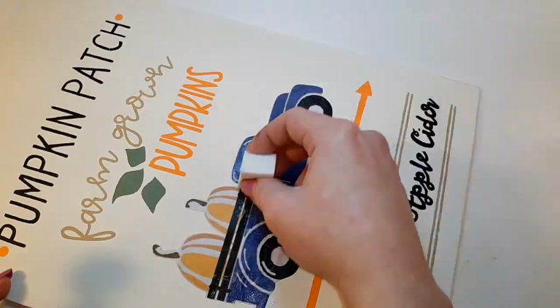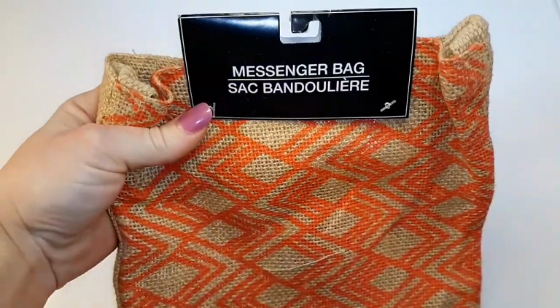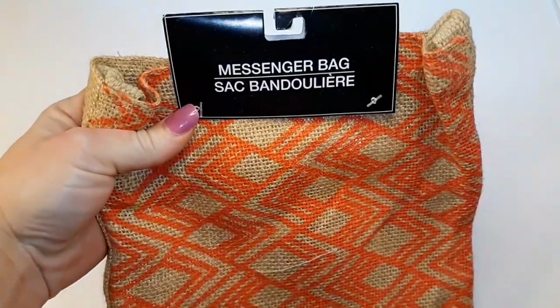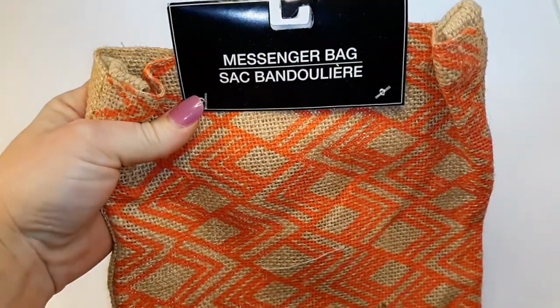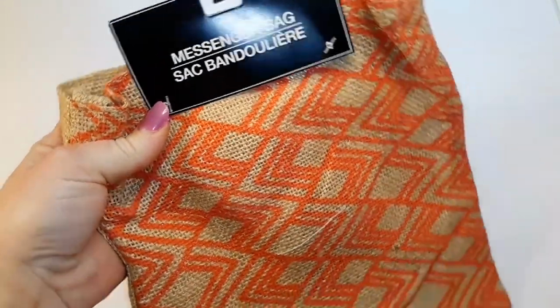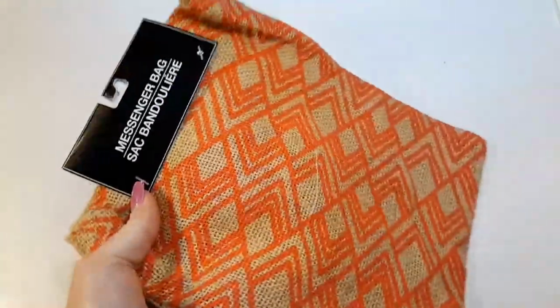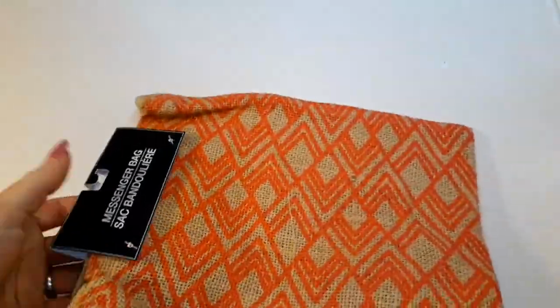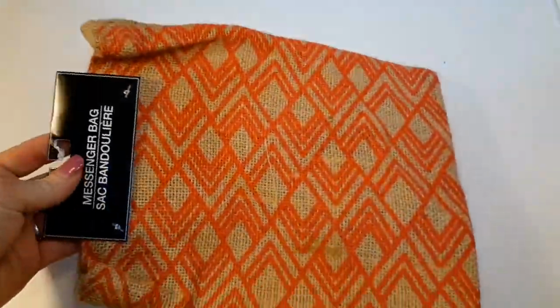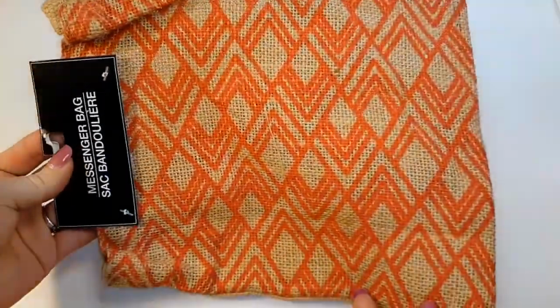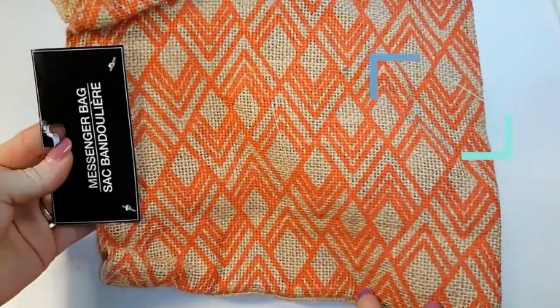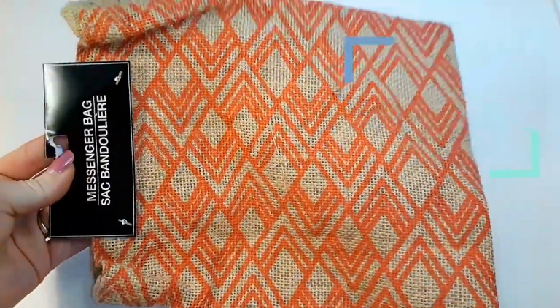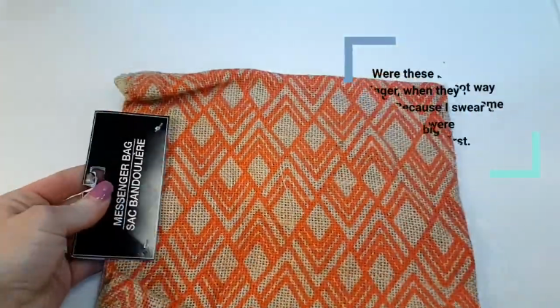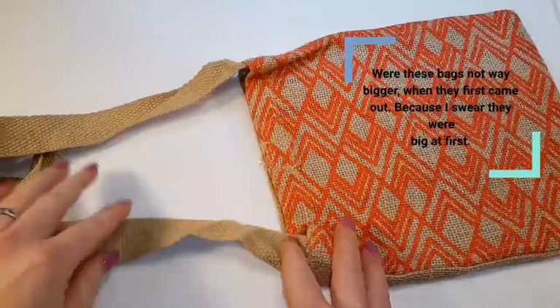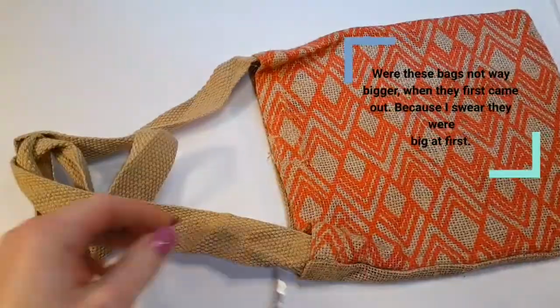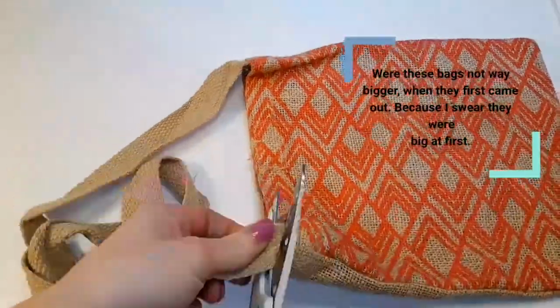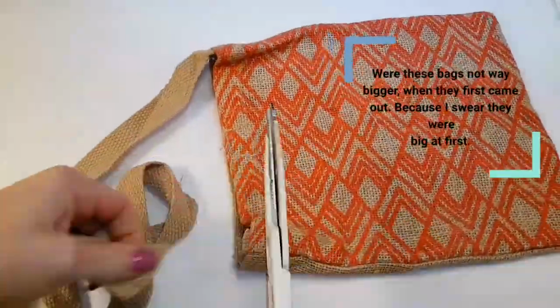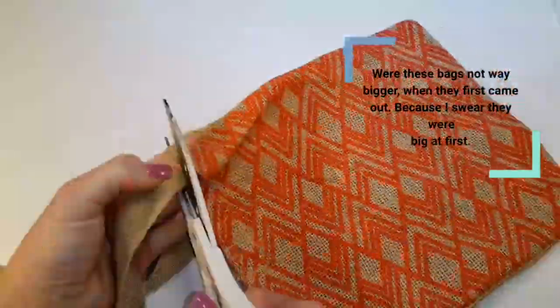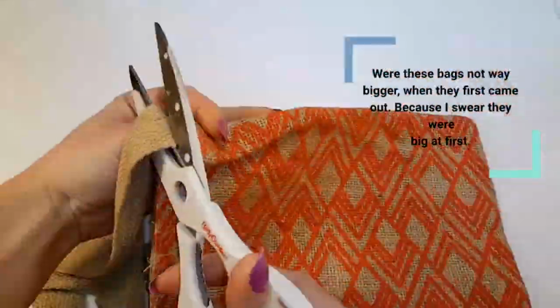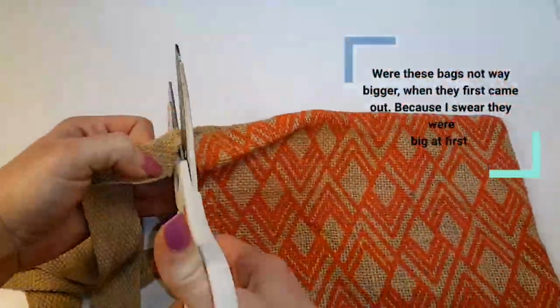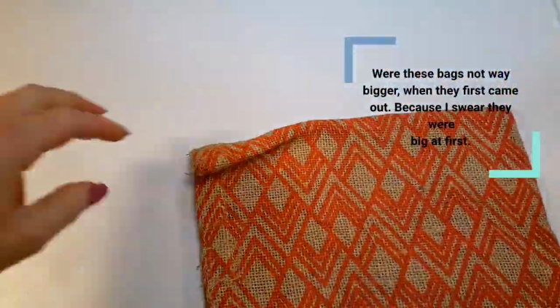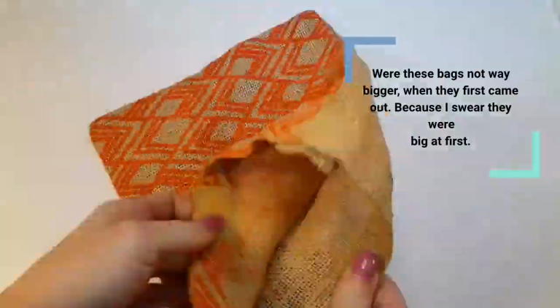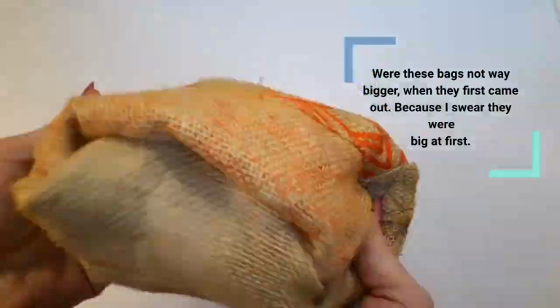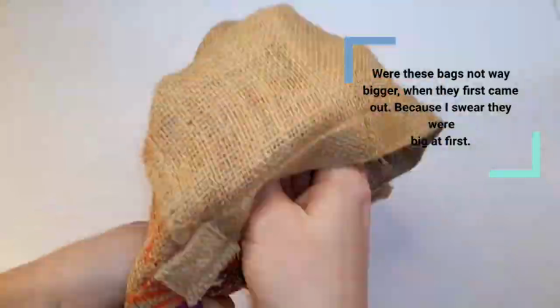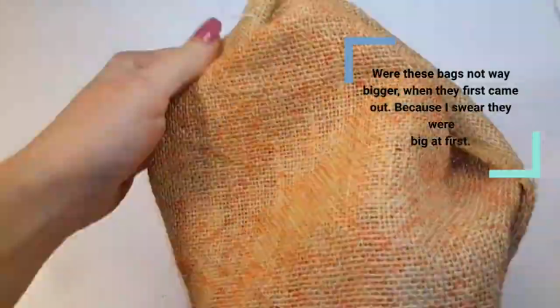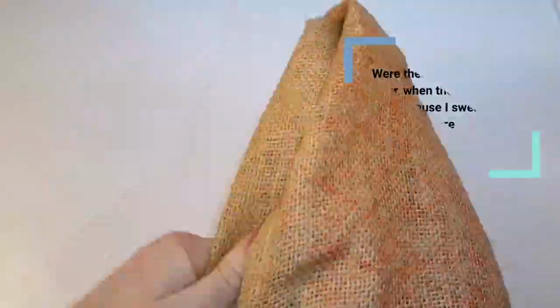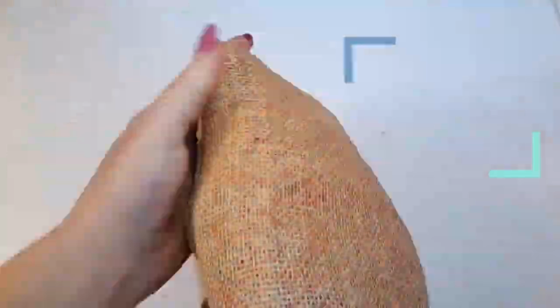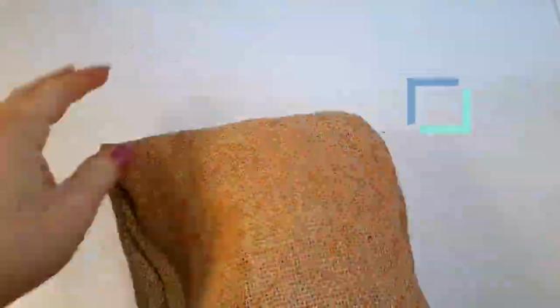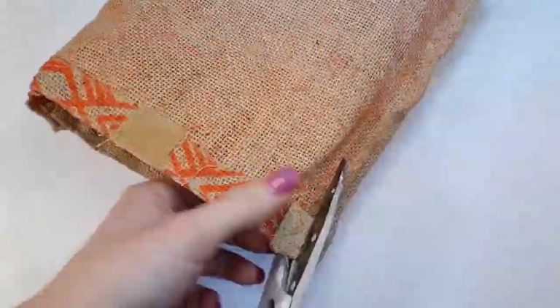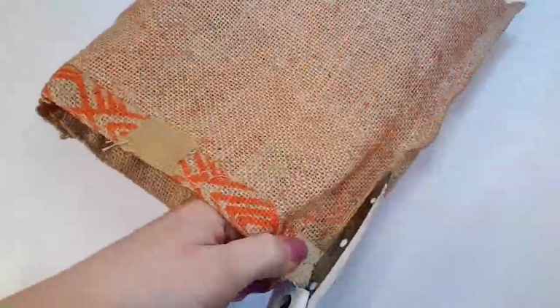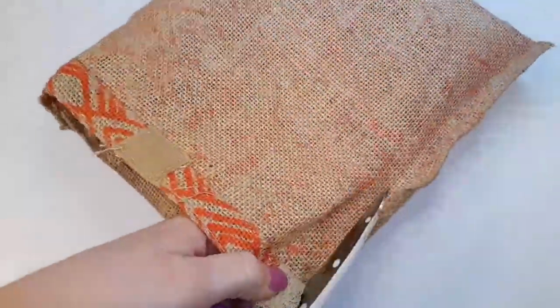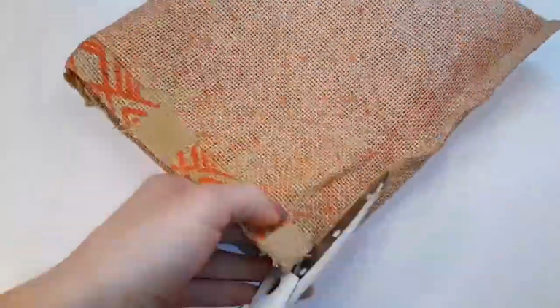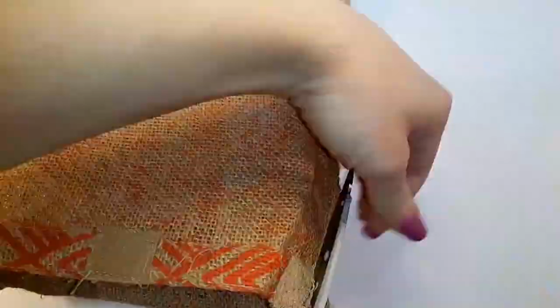Now I'm going to use one of those burlap messenger bags from Dollar Tree. I'm going to cut the straps off, turn it inside out, then cut down all the seams and cut it in half.